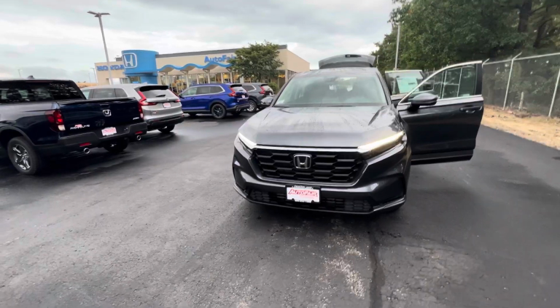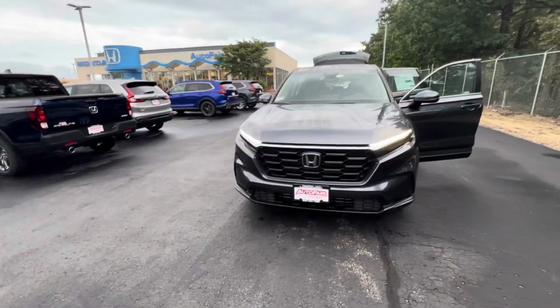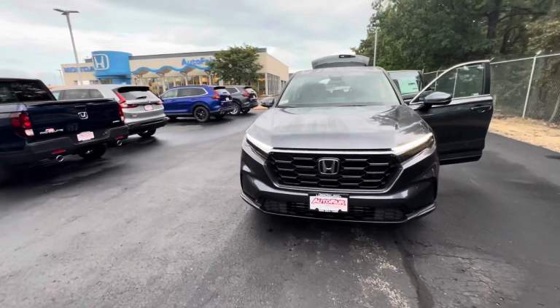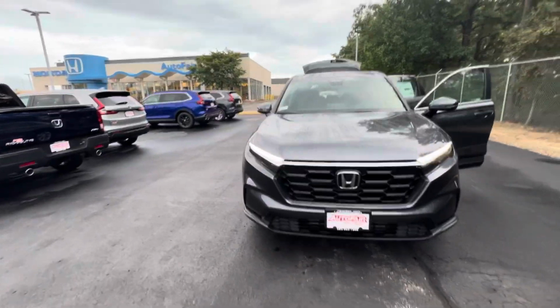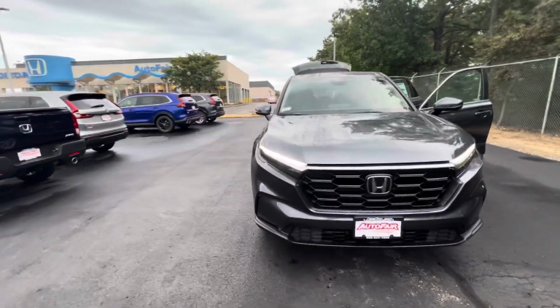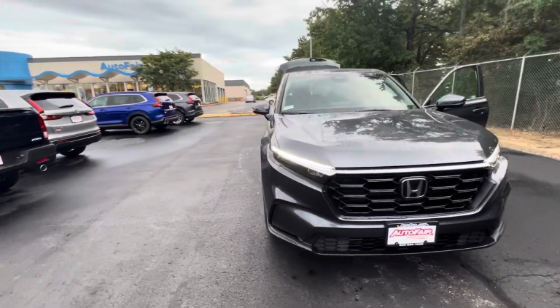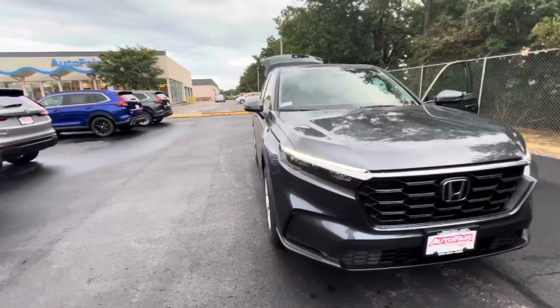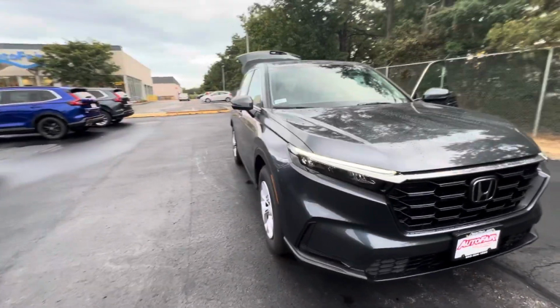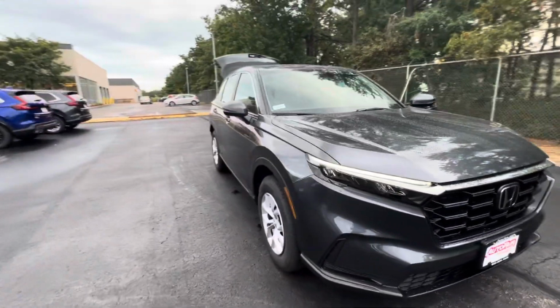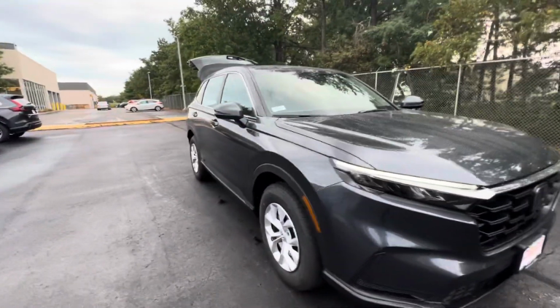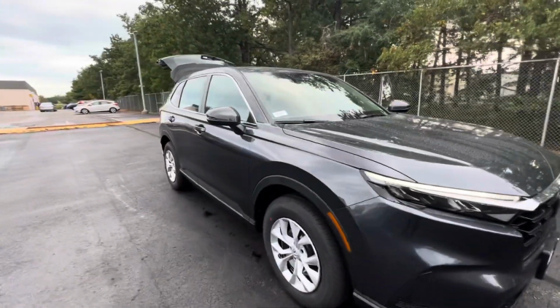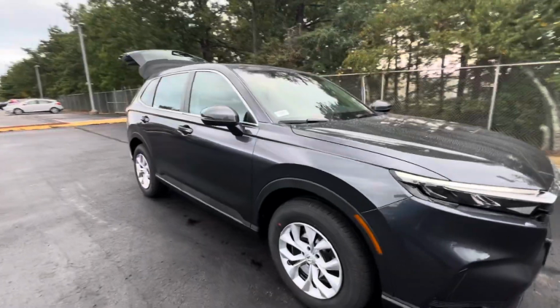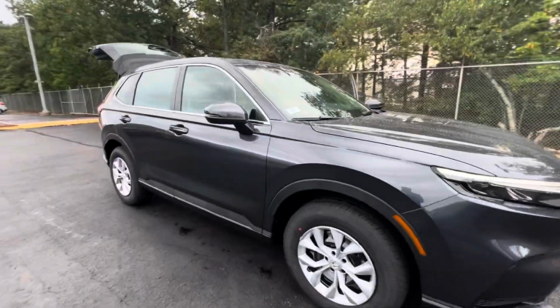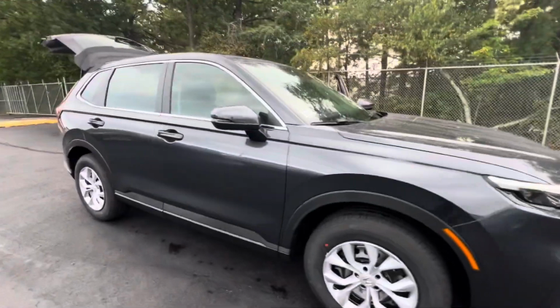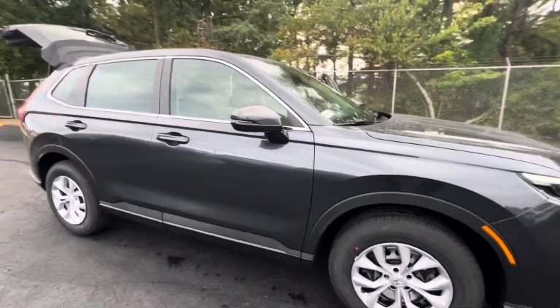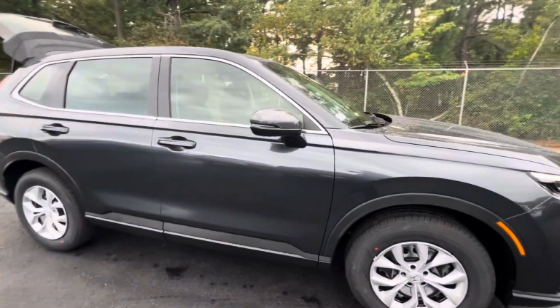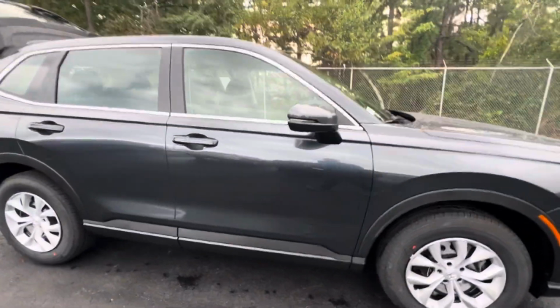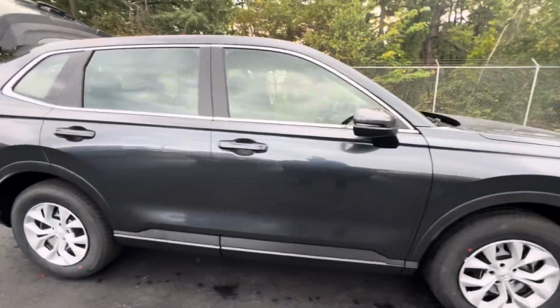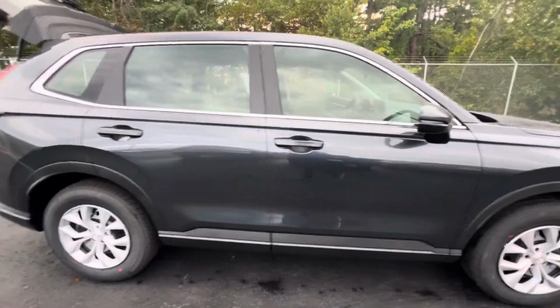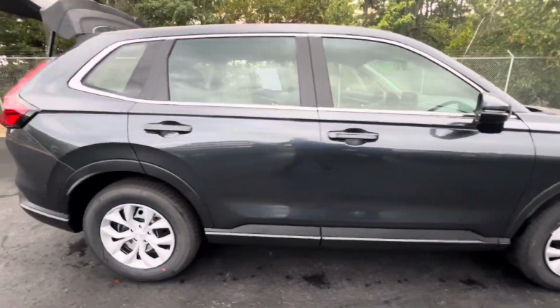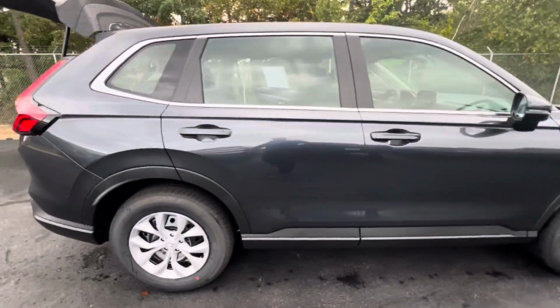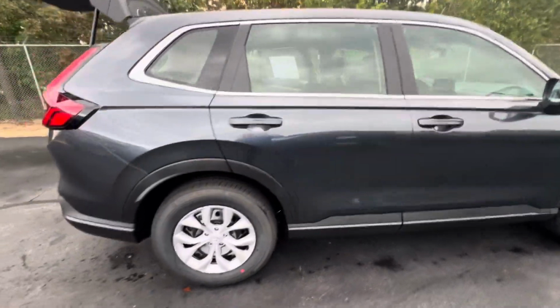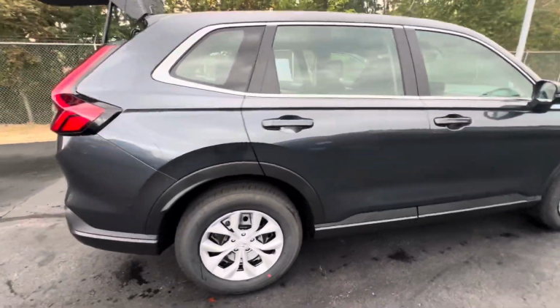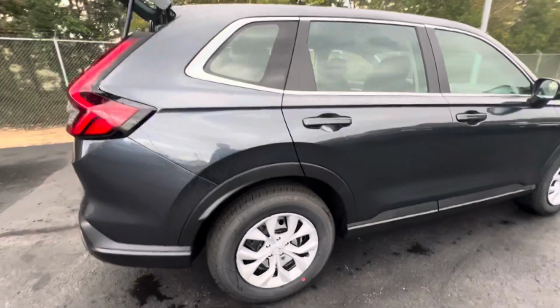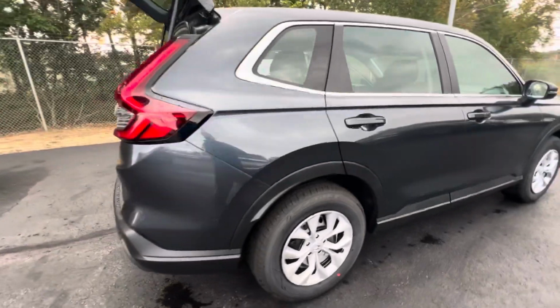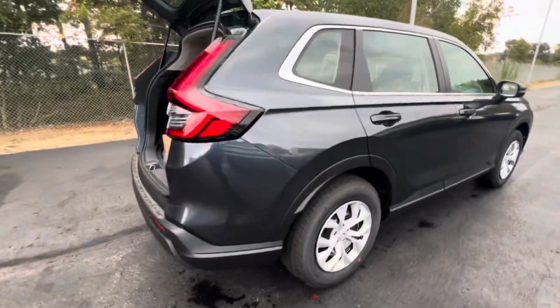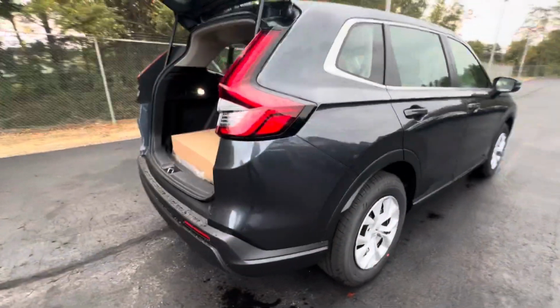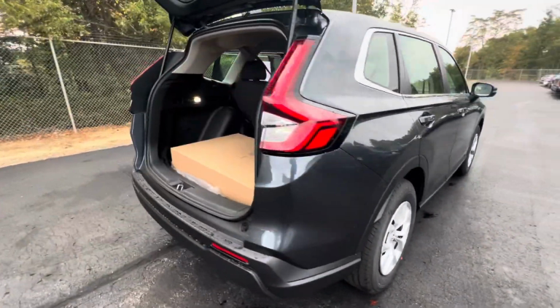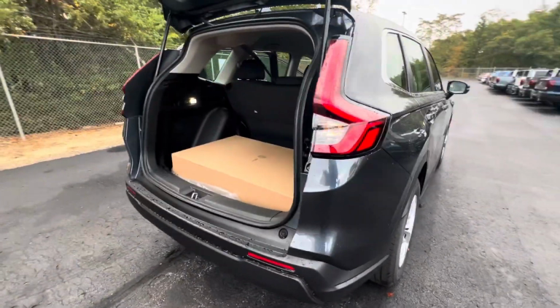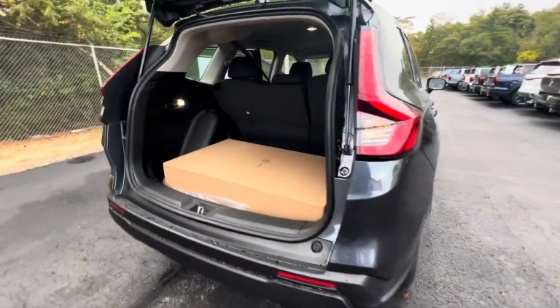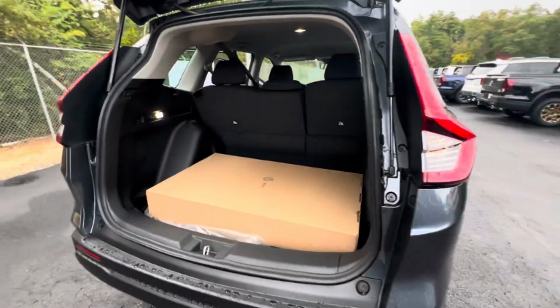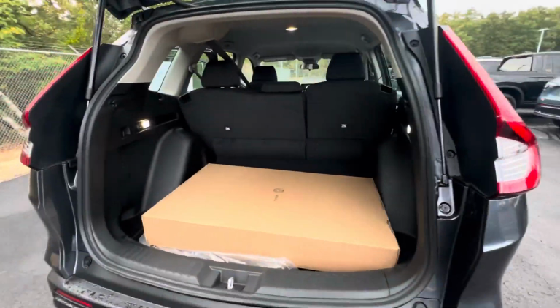Good evening, folks. This is Joe with Auto Fair Honda in Manchester with your video walk-around tour of the 2024 redesigned CRV. This is the LX trim.